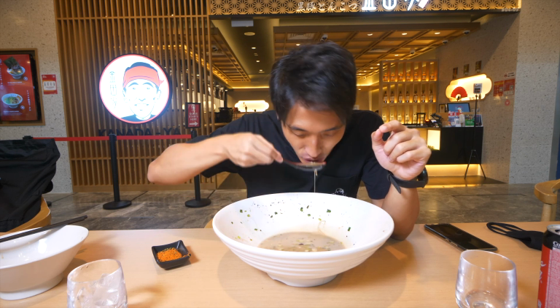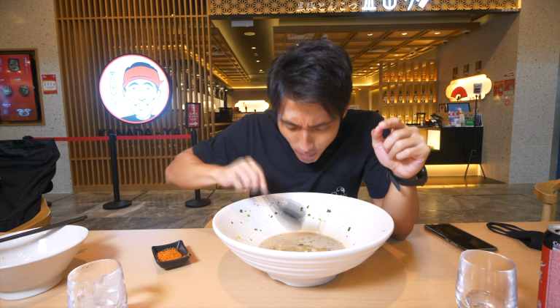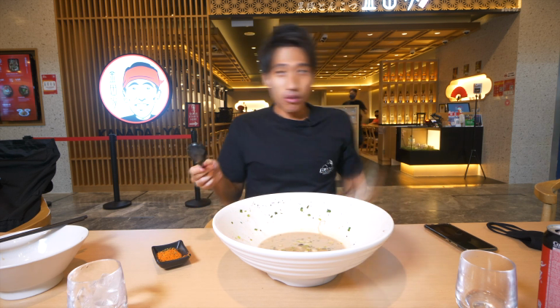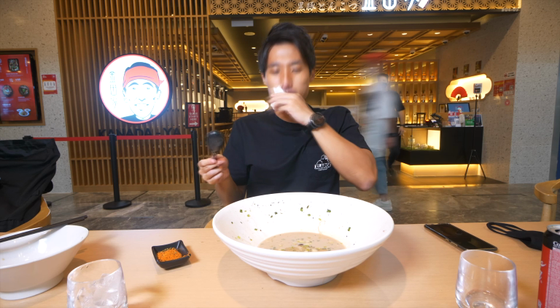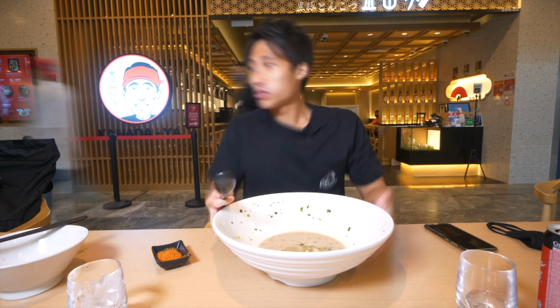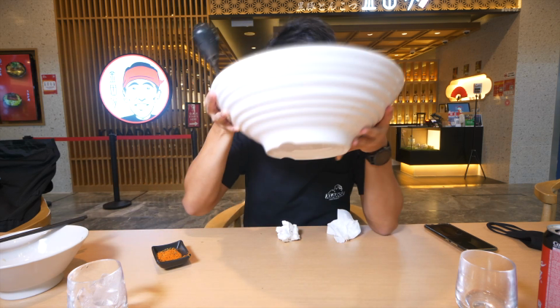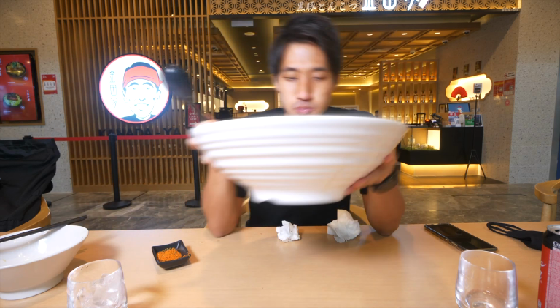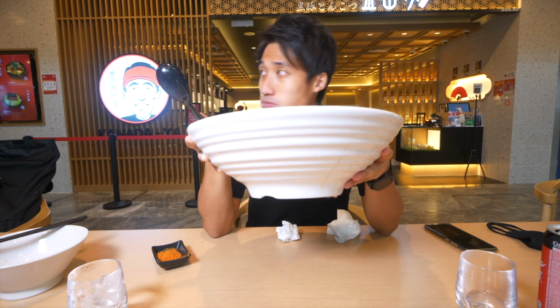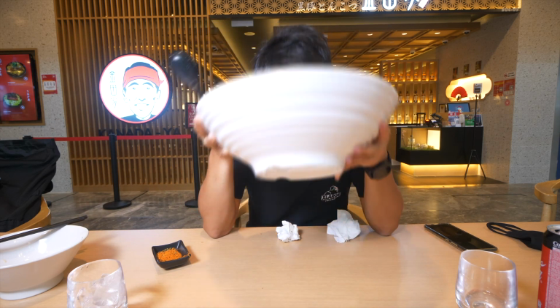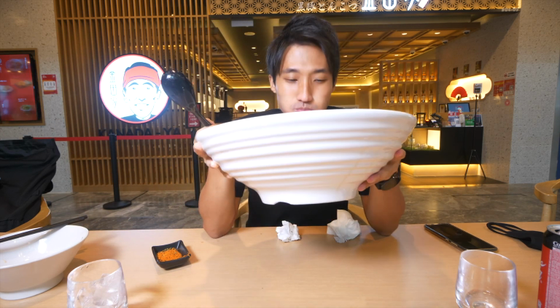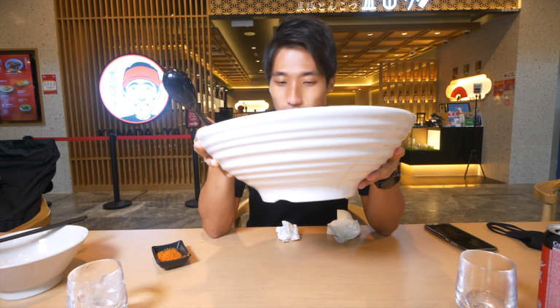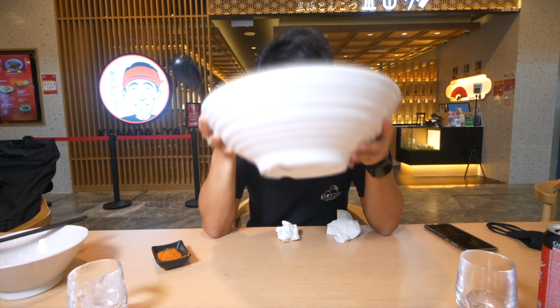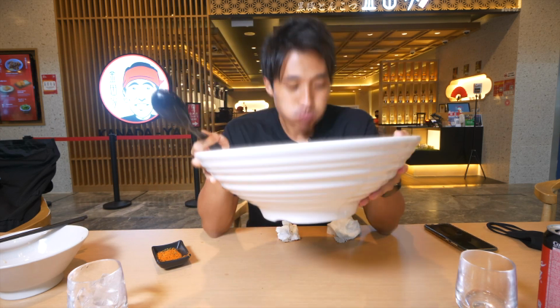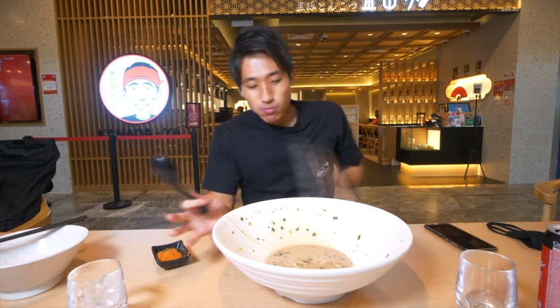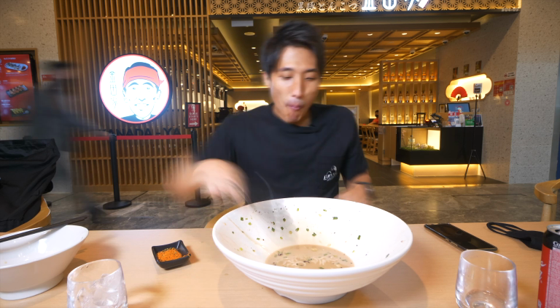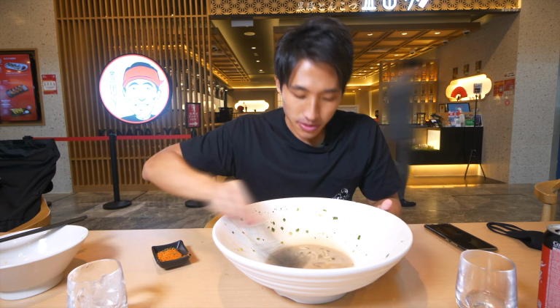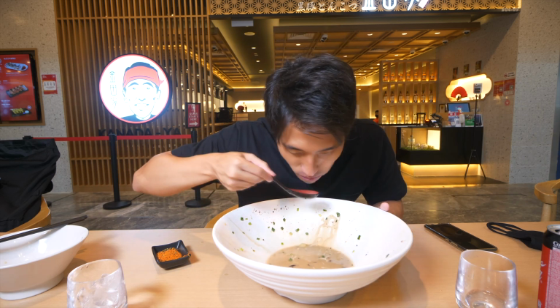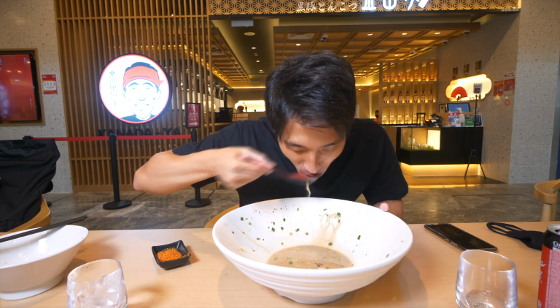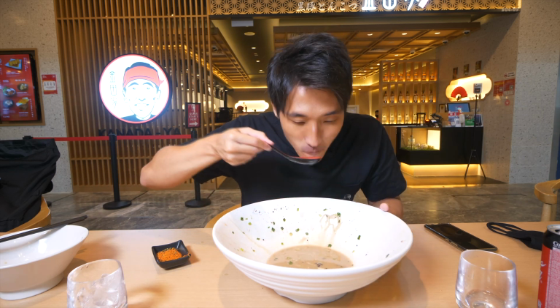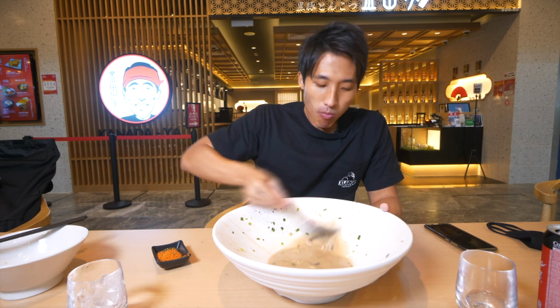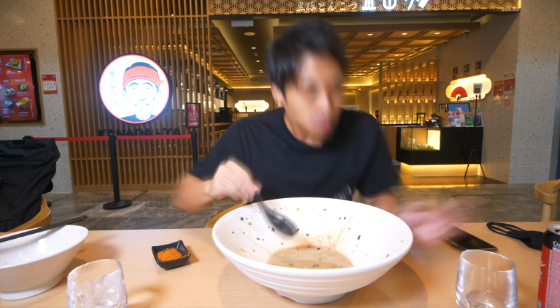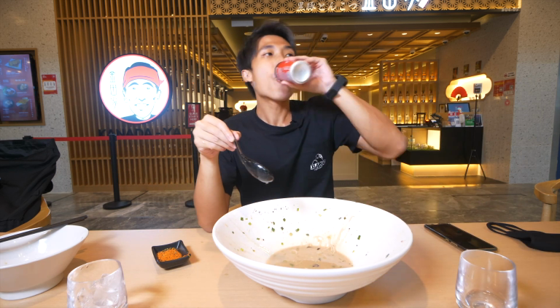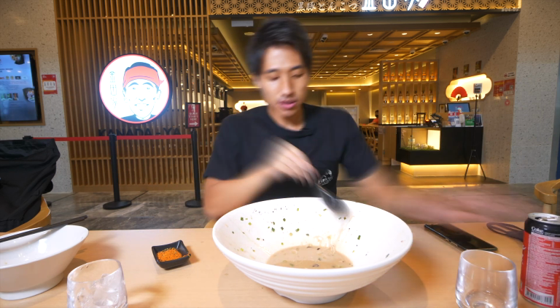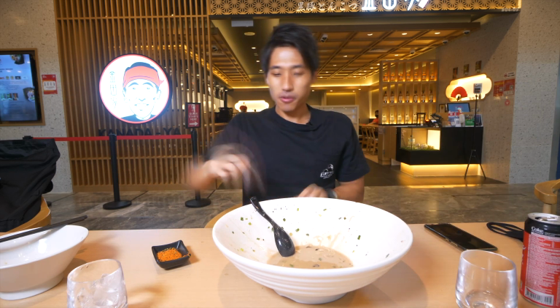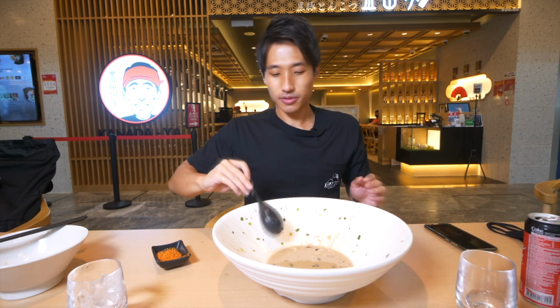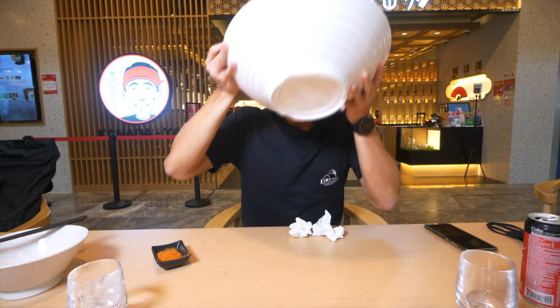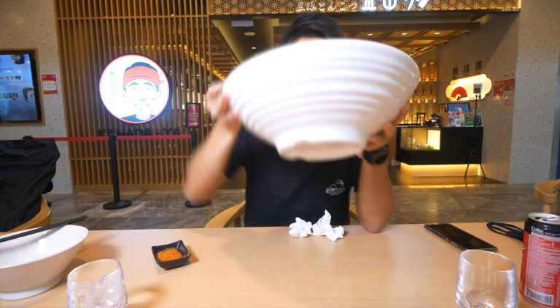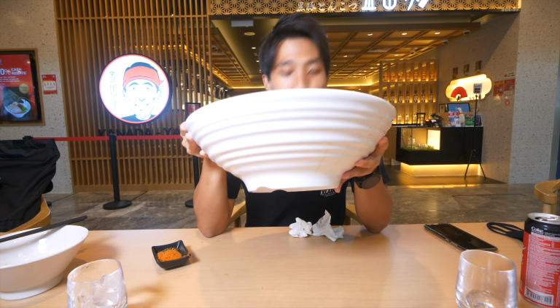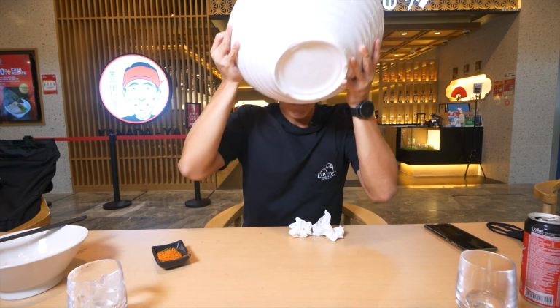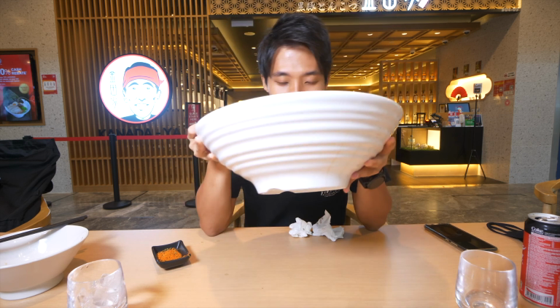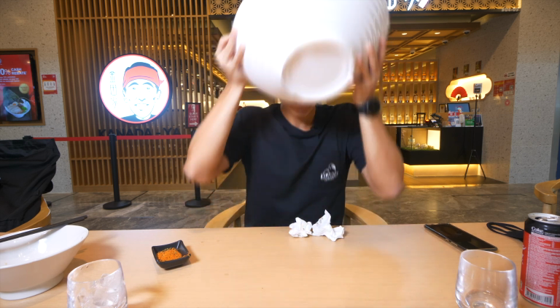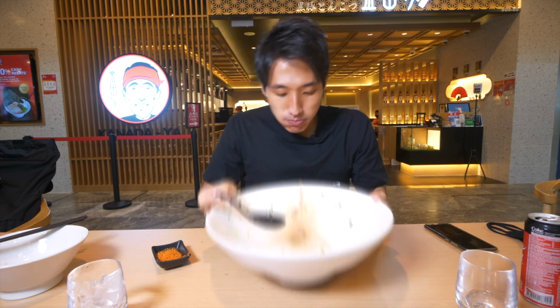Go ahead and enjoy the rest of the video. I'm at Kinadaya - this outlet is at Paragon, and they do have a bunch of other outlets as well. I'll link them all down in the description below.